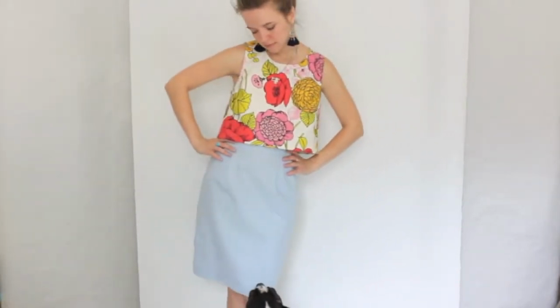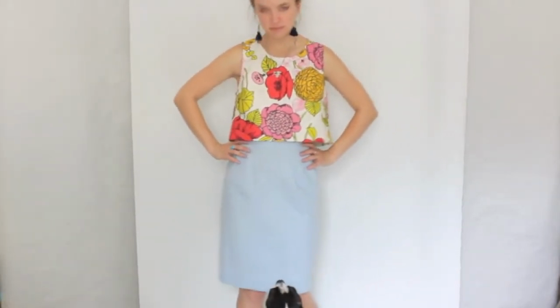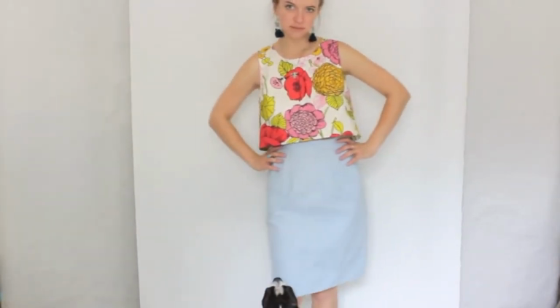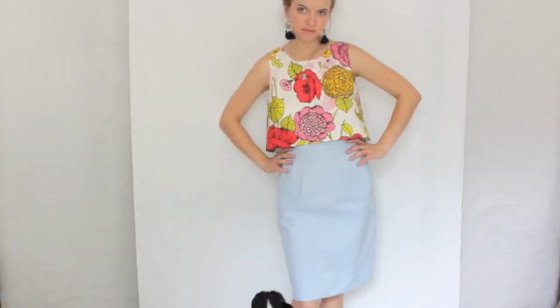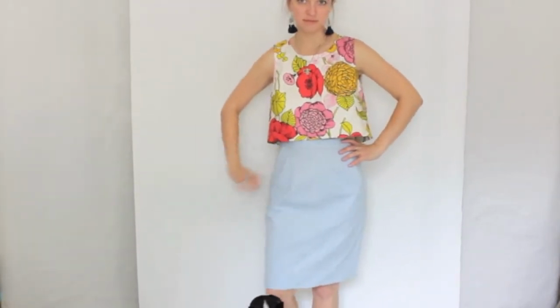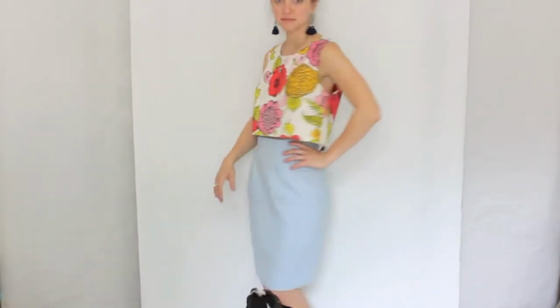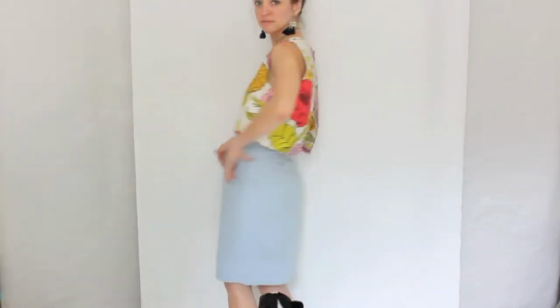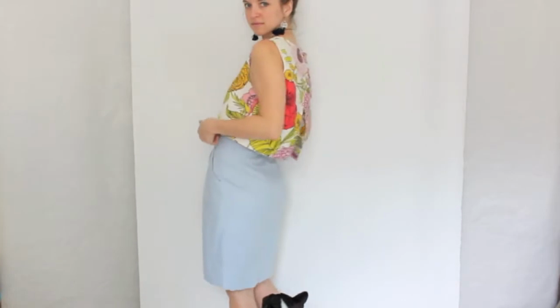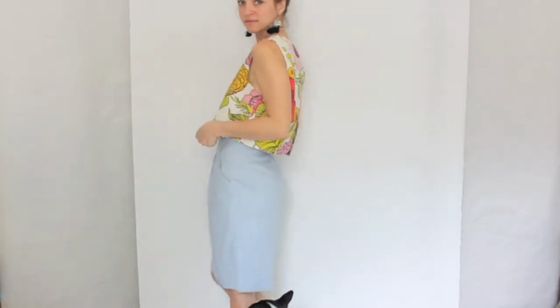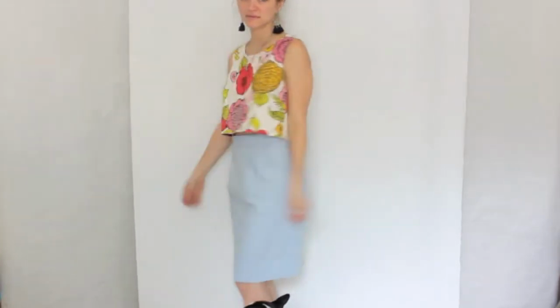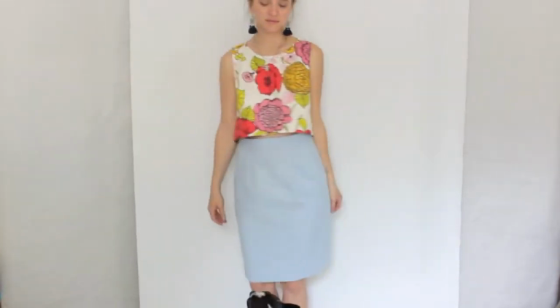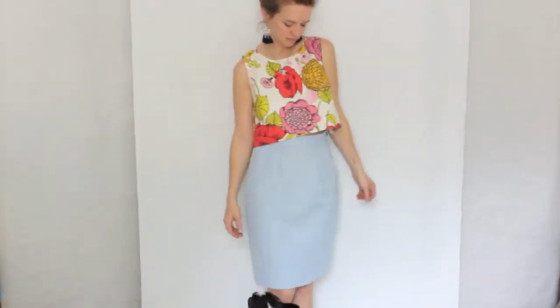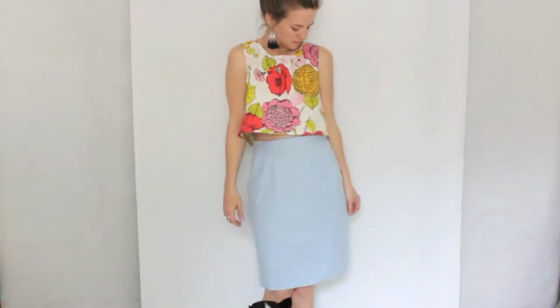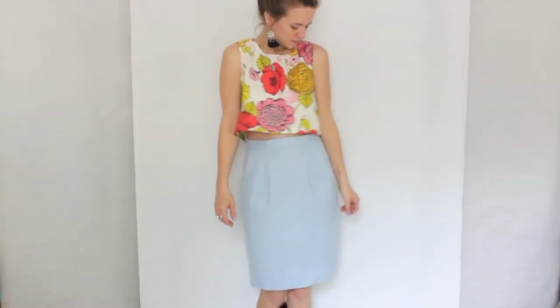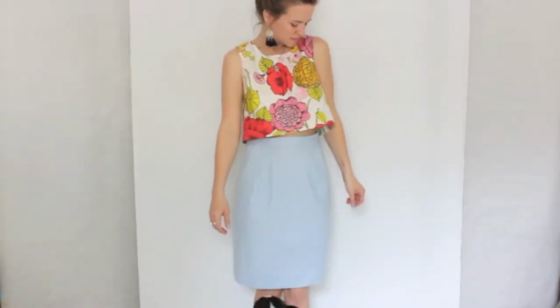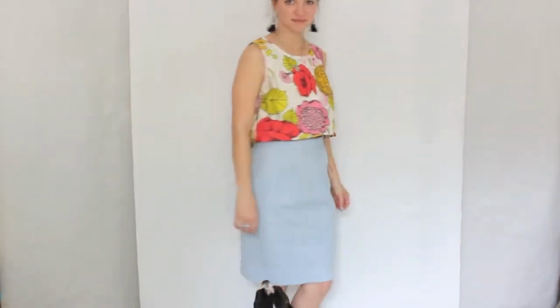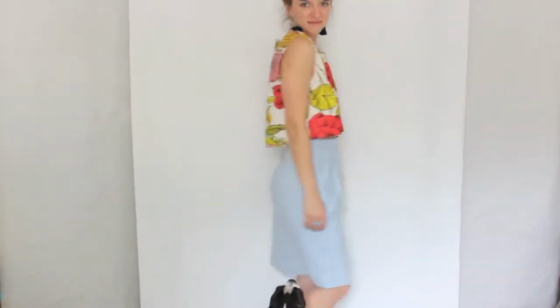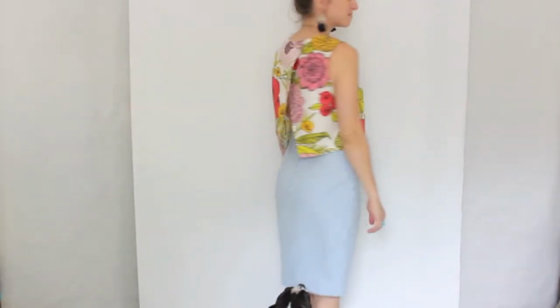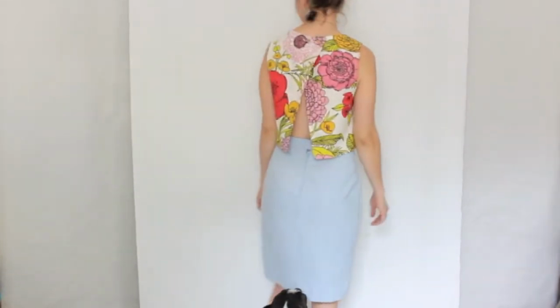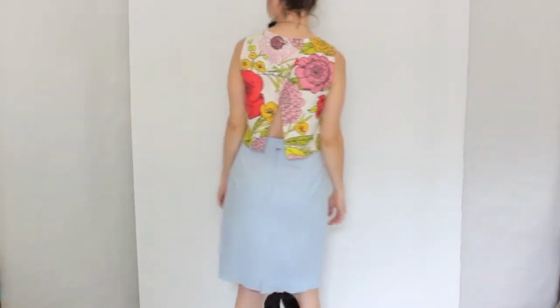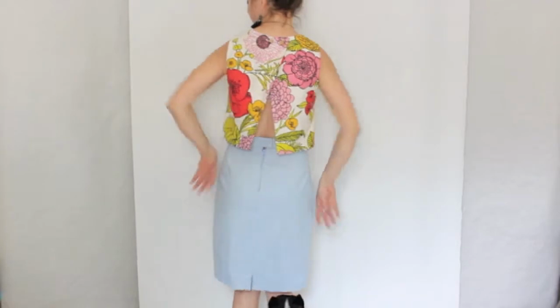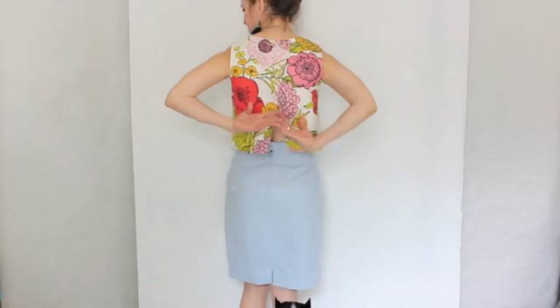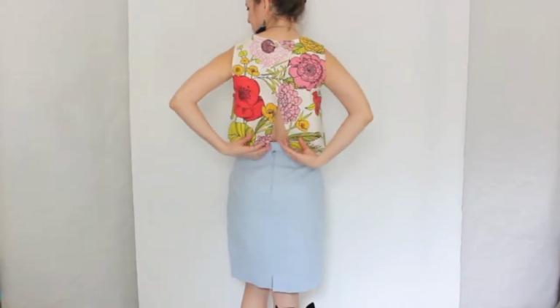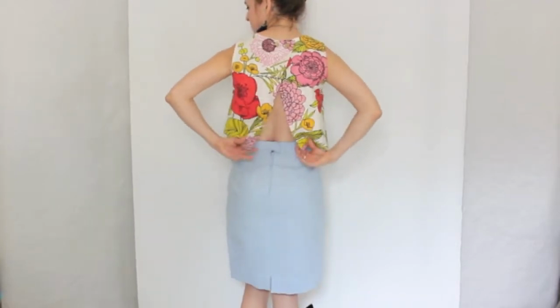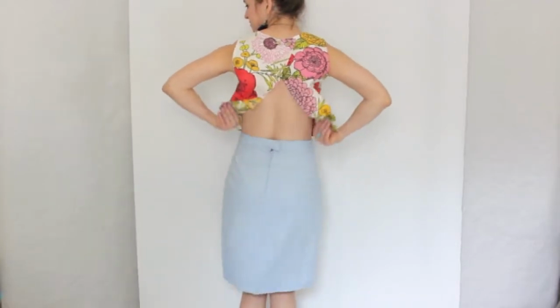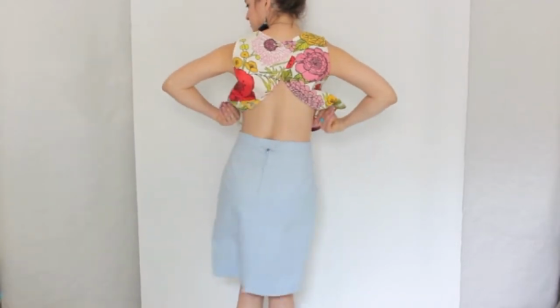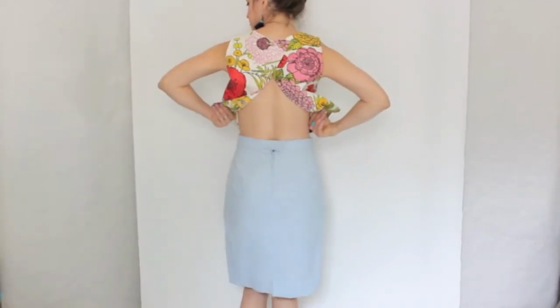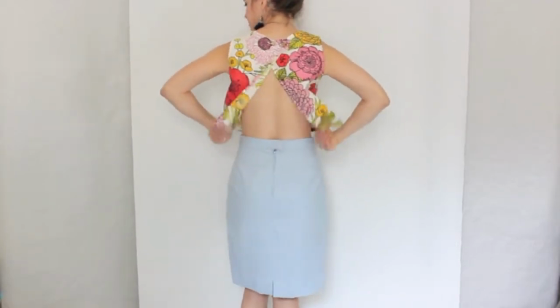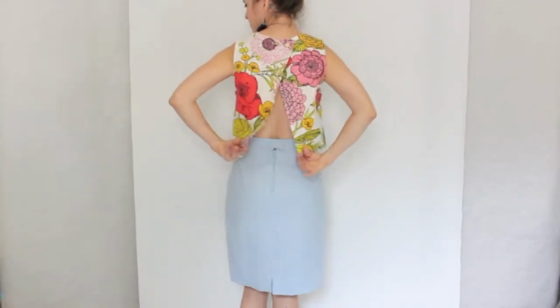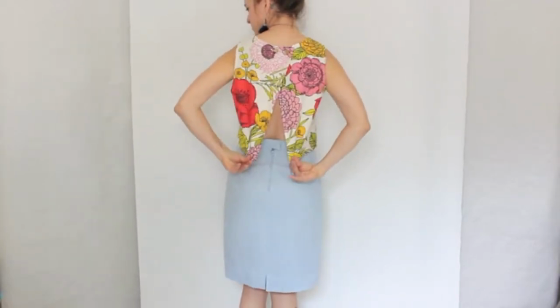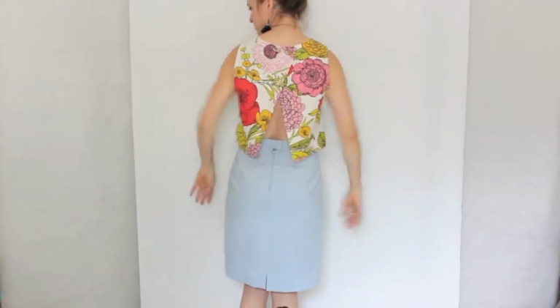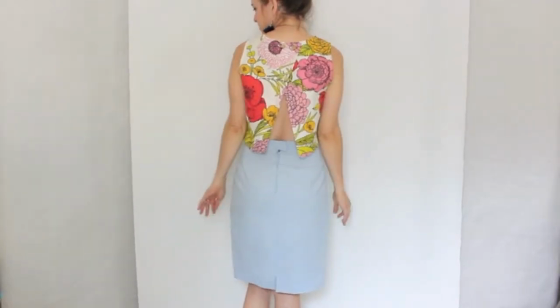After looking at this, I'm debating if I should maybe take in the bottom of the skirt to make it a little more fitted at the bottom, like a traditional pencil skirt. I'm not really sure.